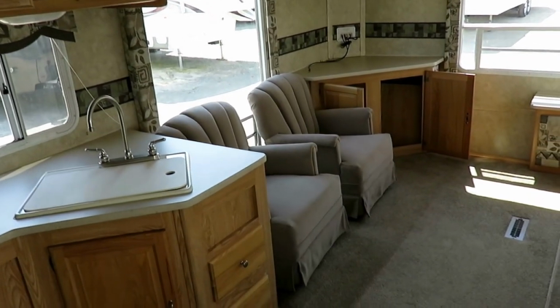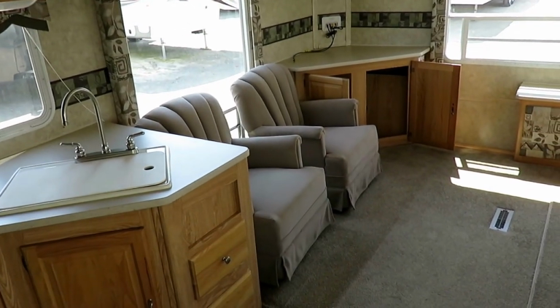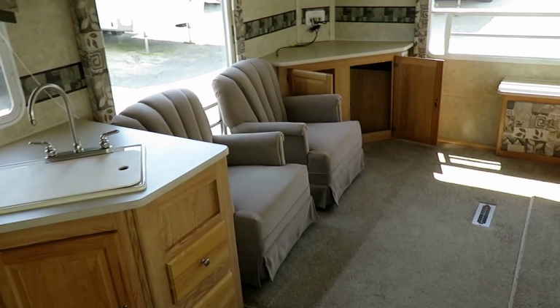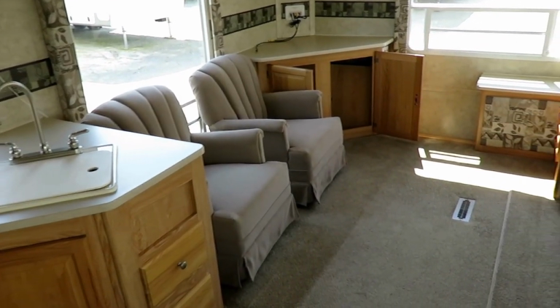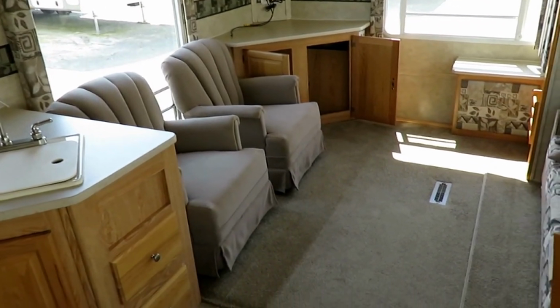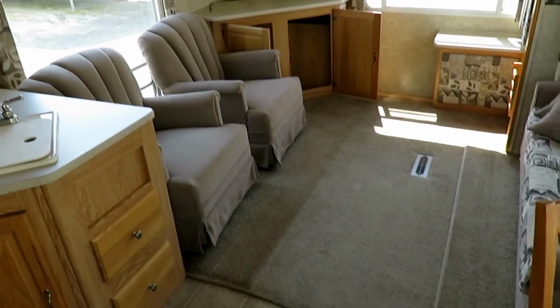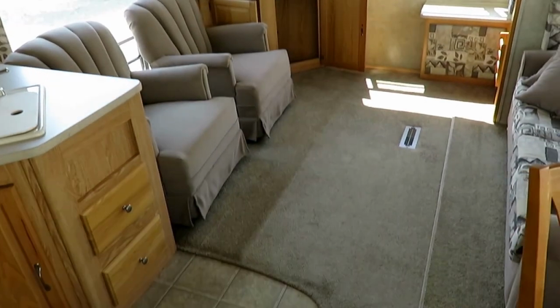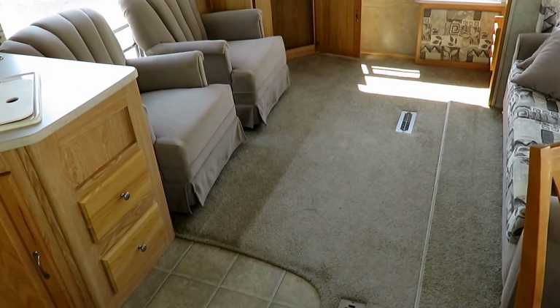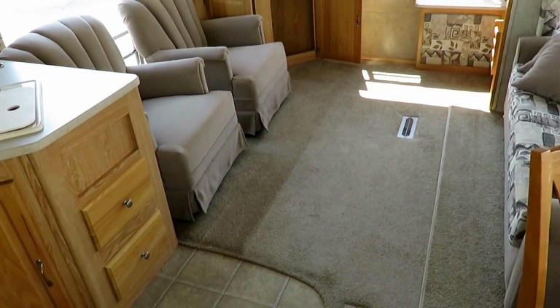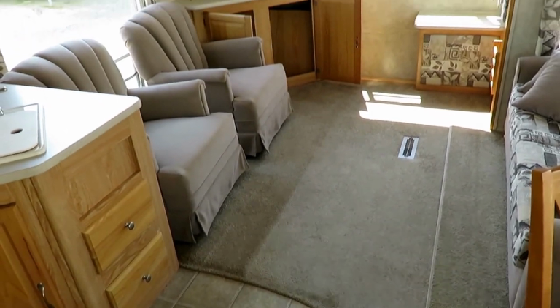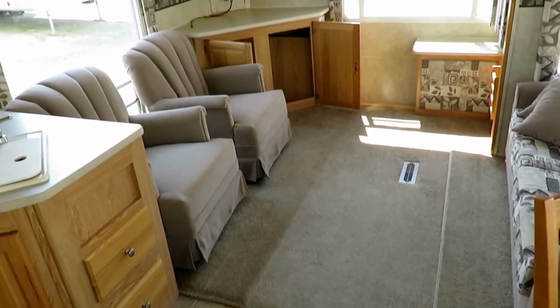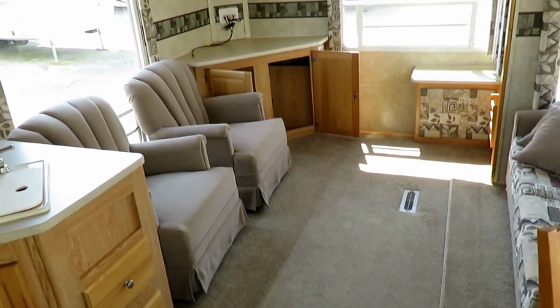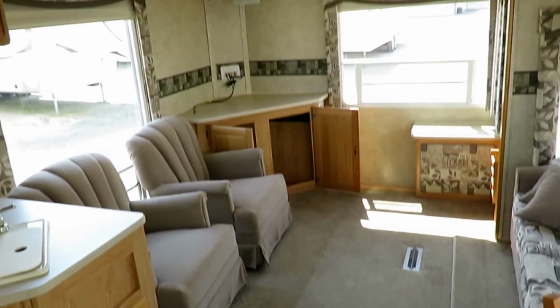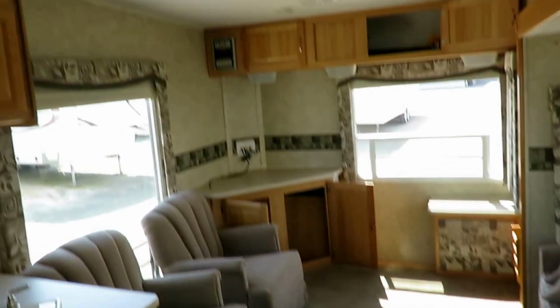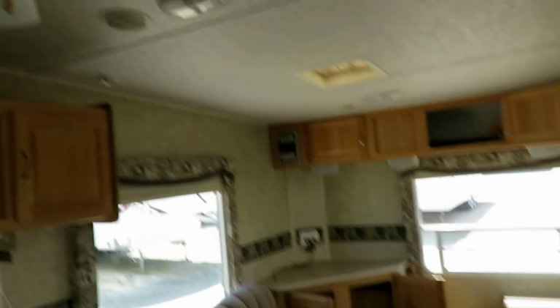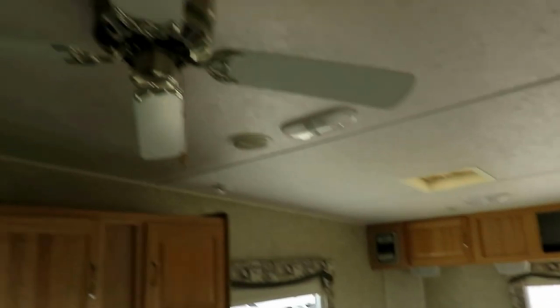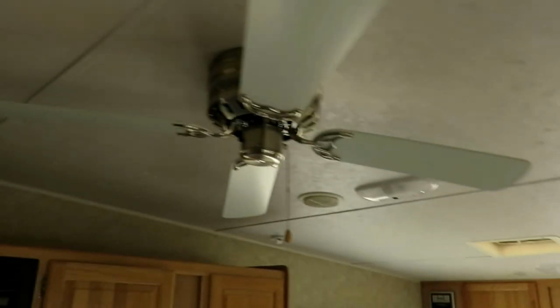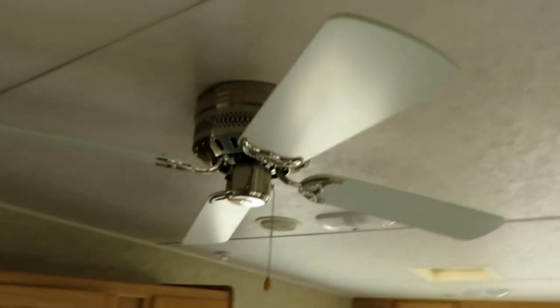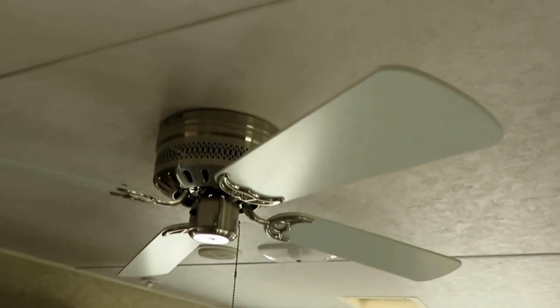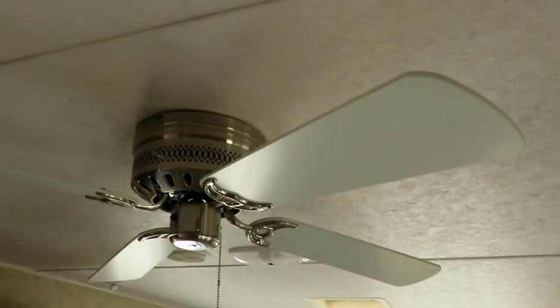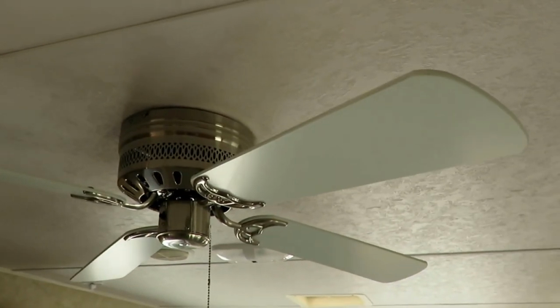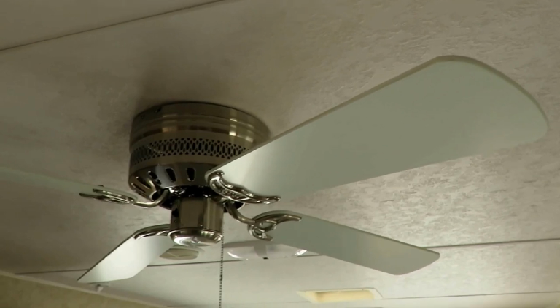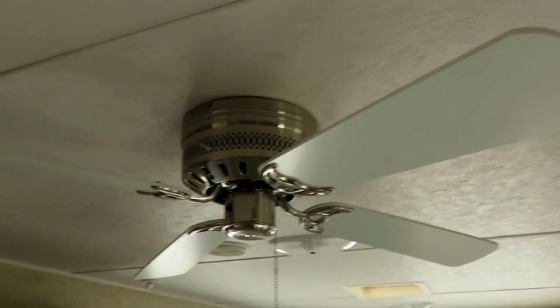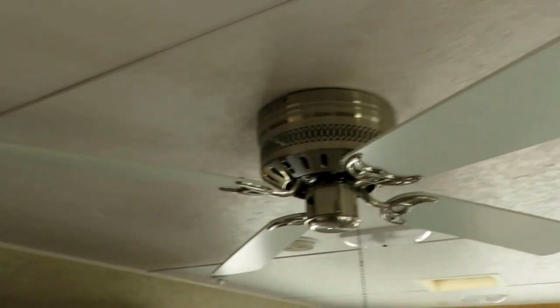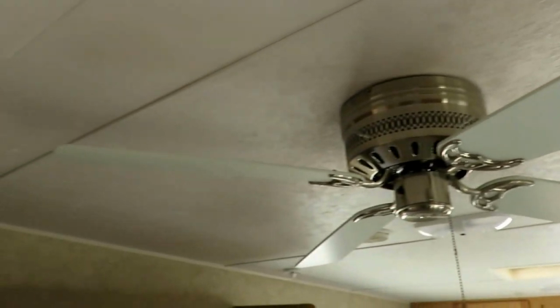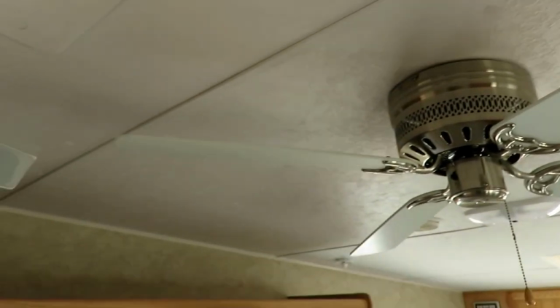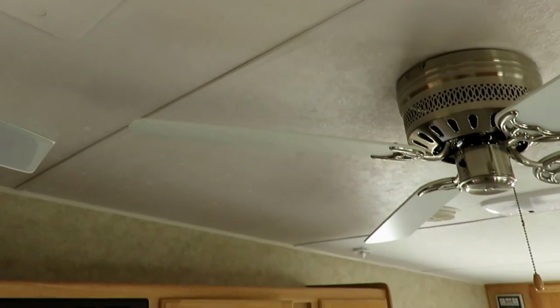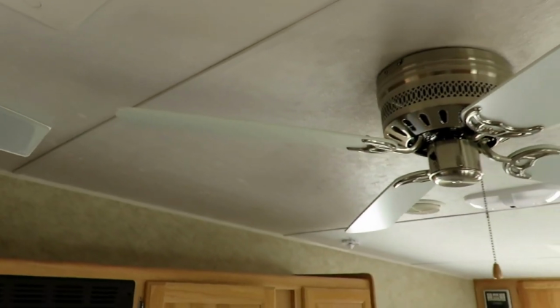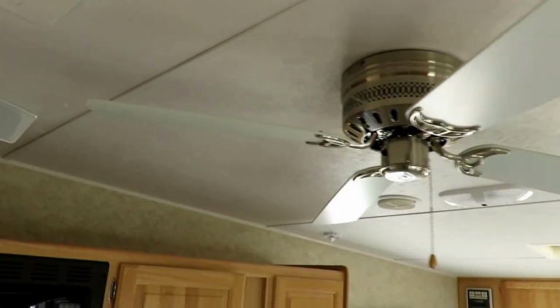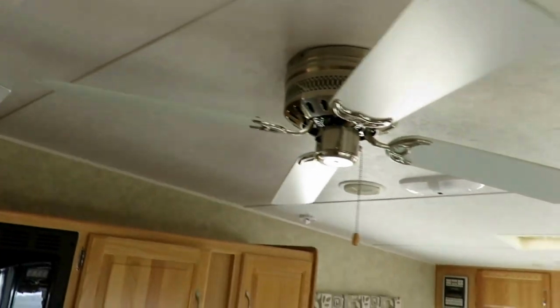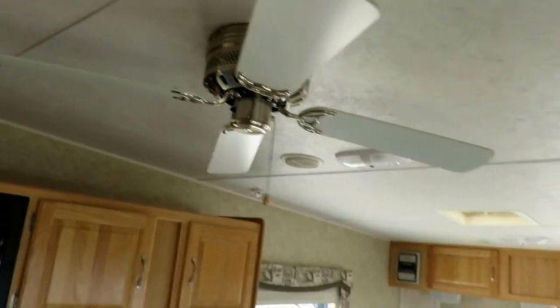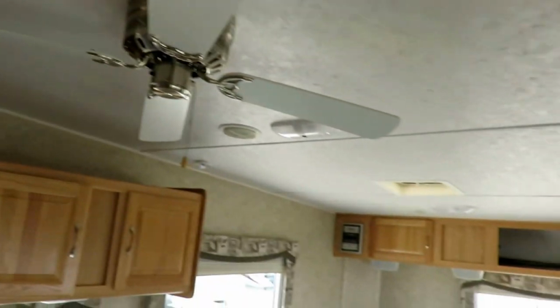That camping-side window is on the proper side of the trailer. Everything in here is very clean — they even cleaned the ceiling fan. That is very telling to me that these were folks who were just top-notch on their care and their maintenance.